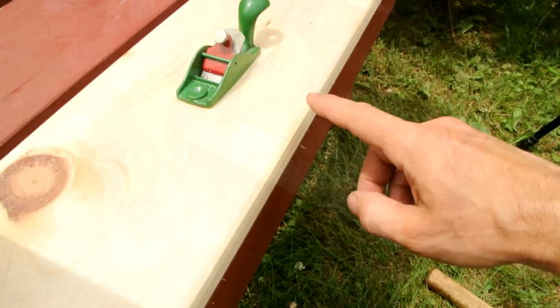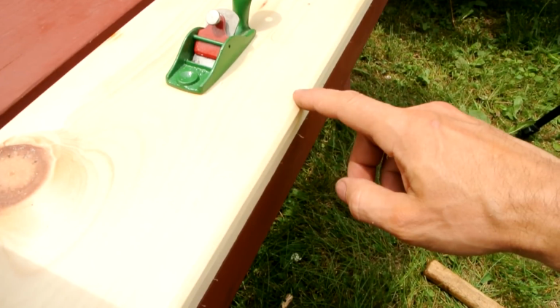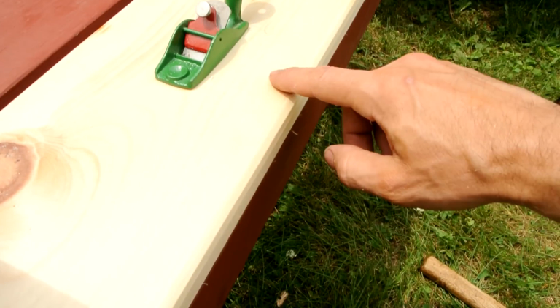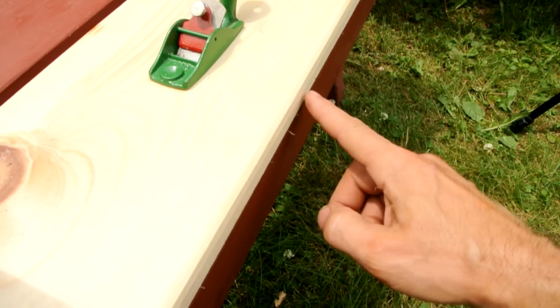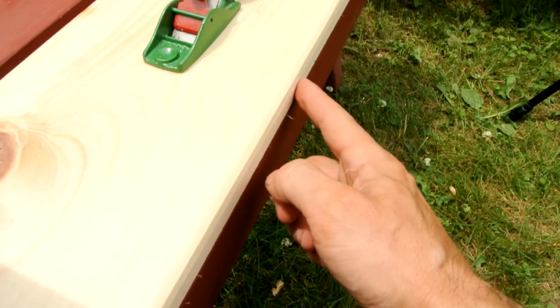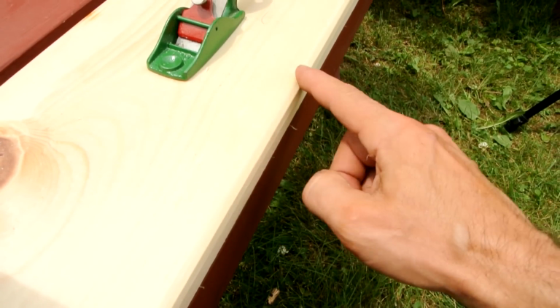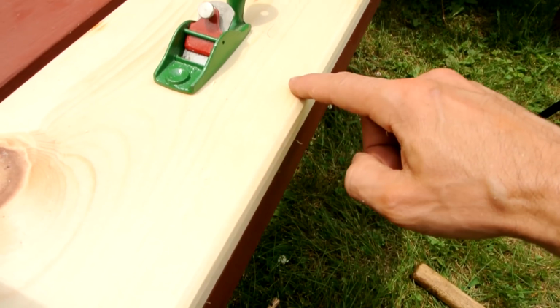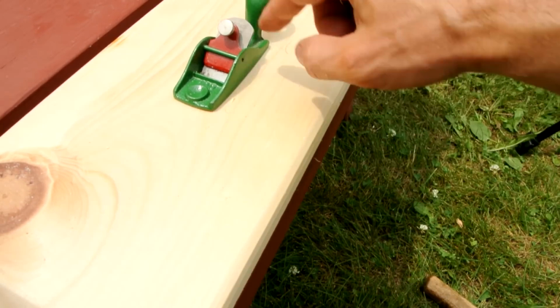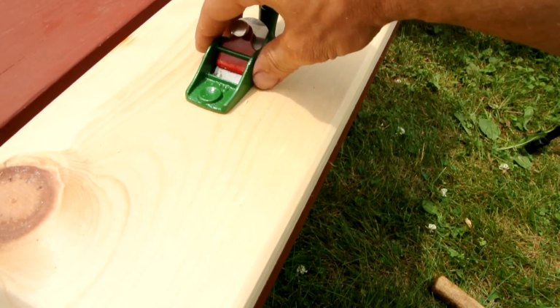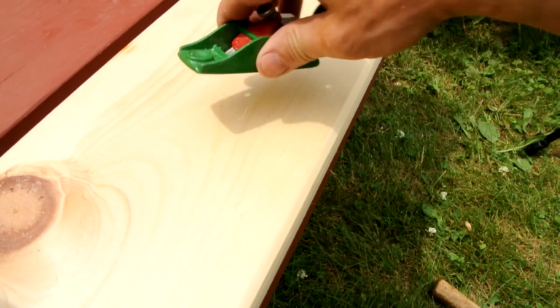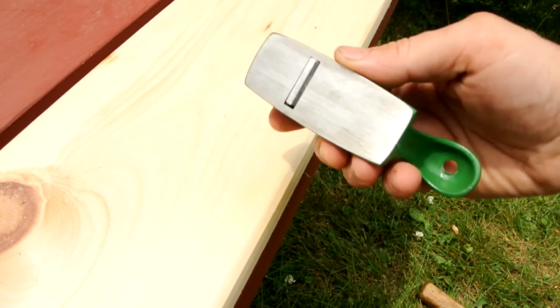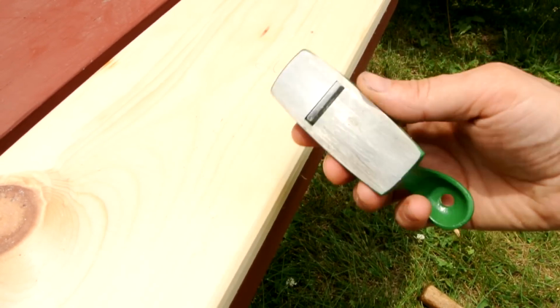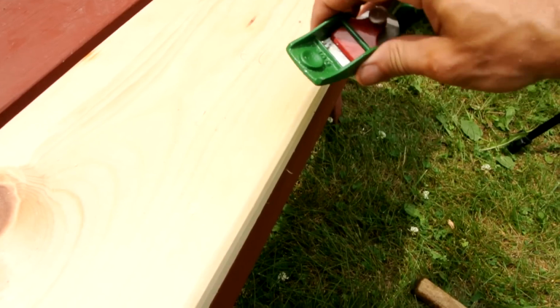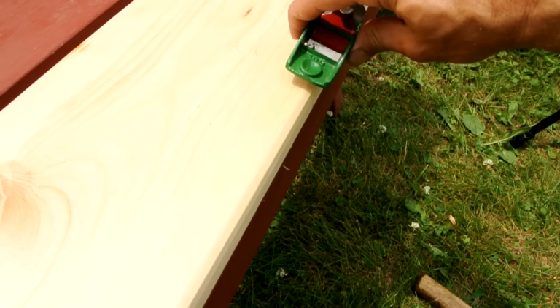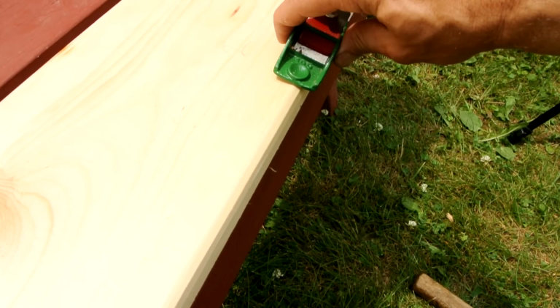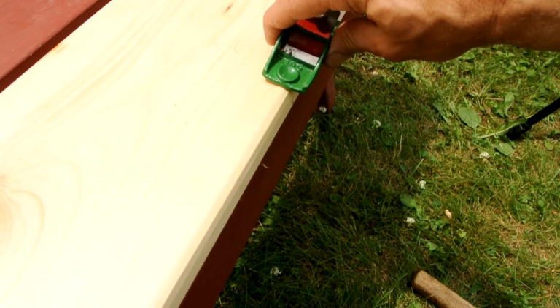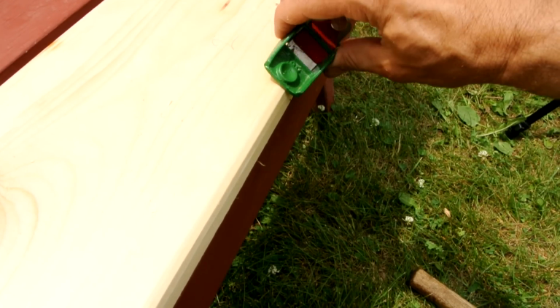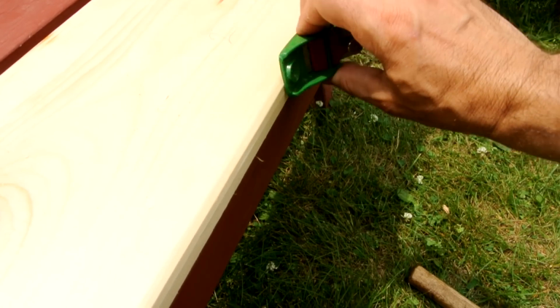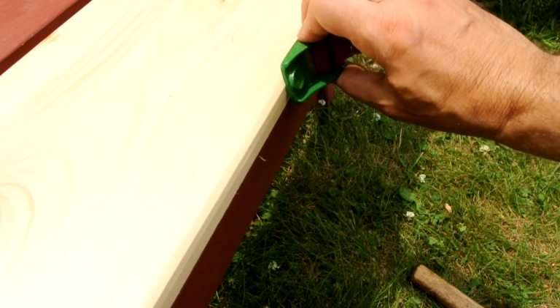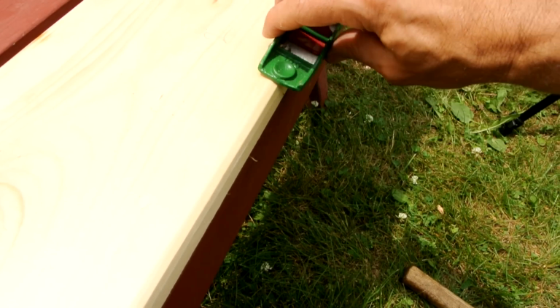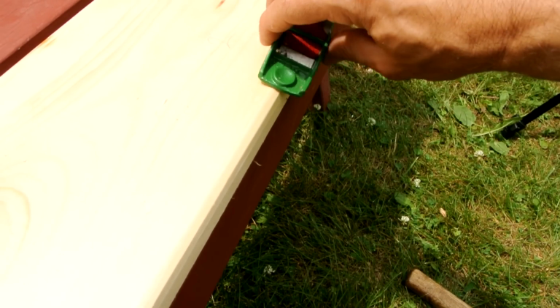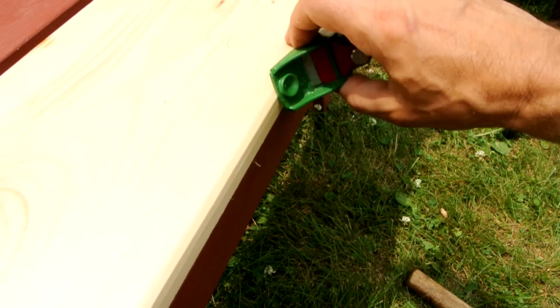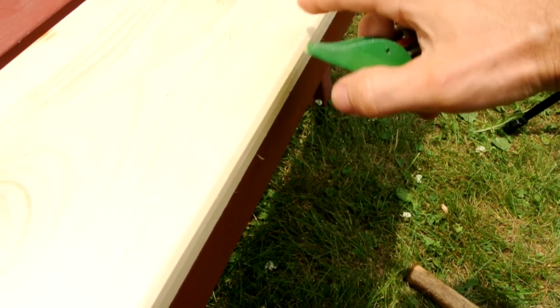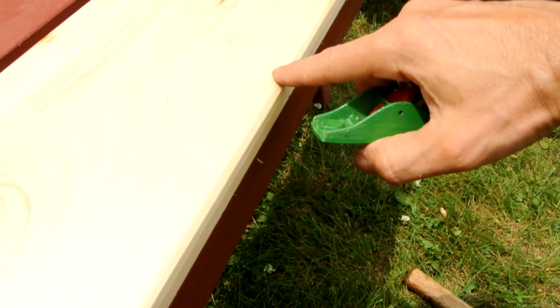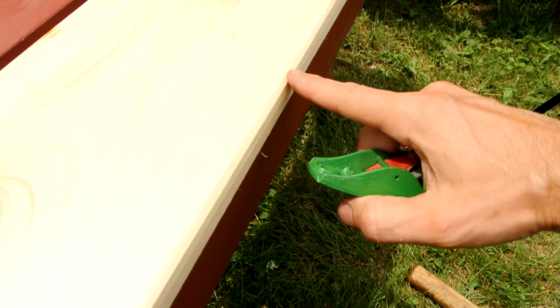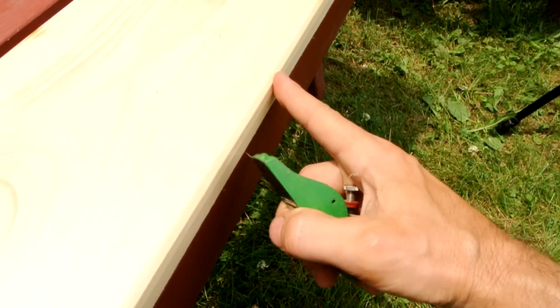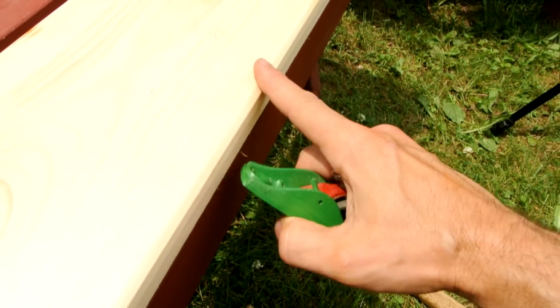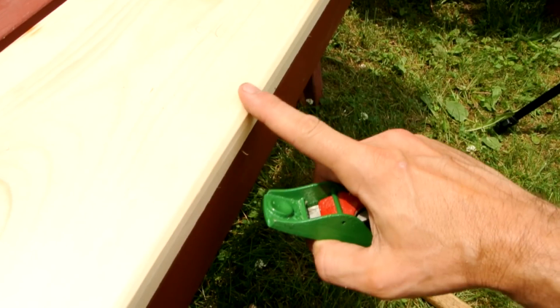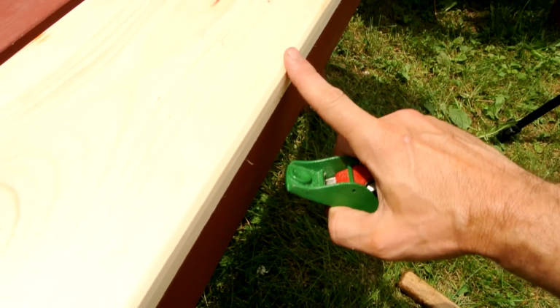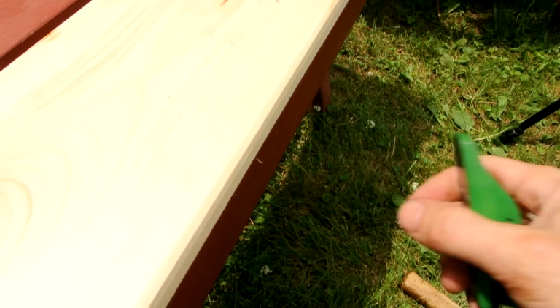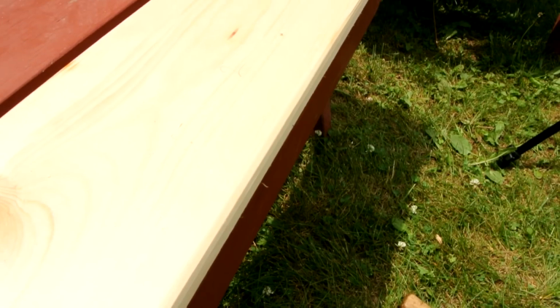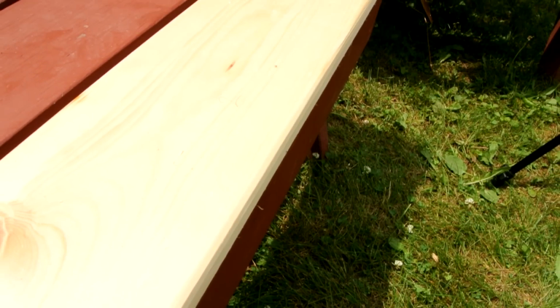You can actually approximate a roundover quite well just with a few strokes of a flat hand plane at different angles. And if you do enough, it's like a multi-segmented arc, and just with a bit of sanding it can be completely round.